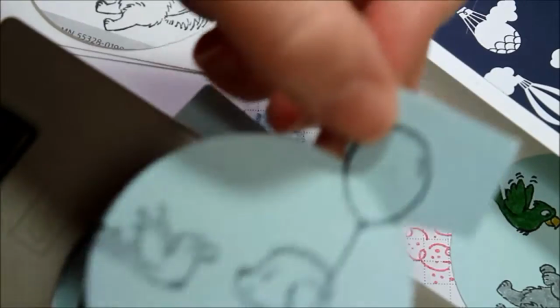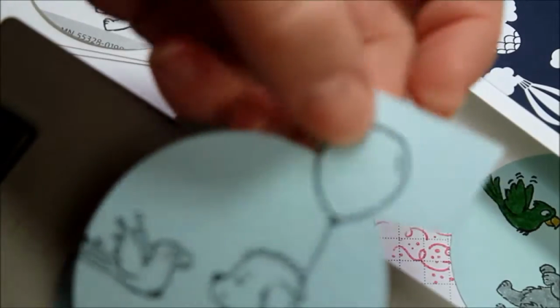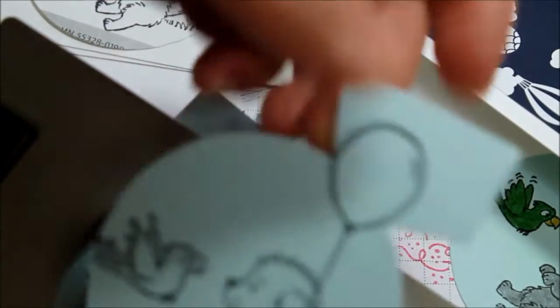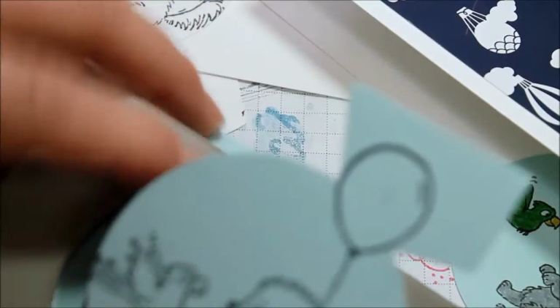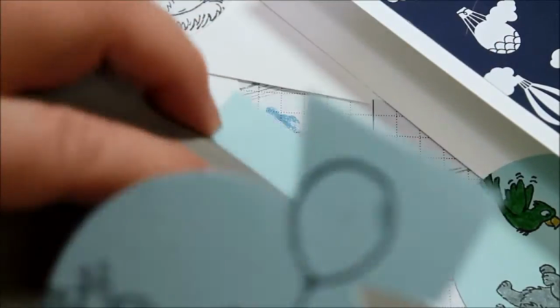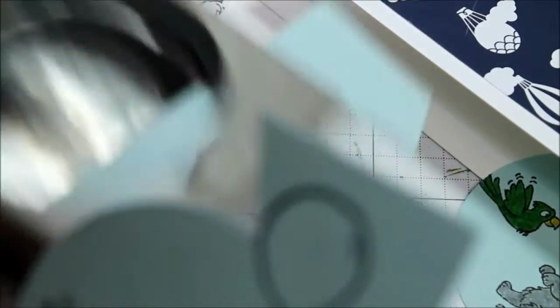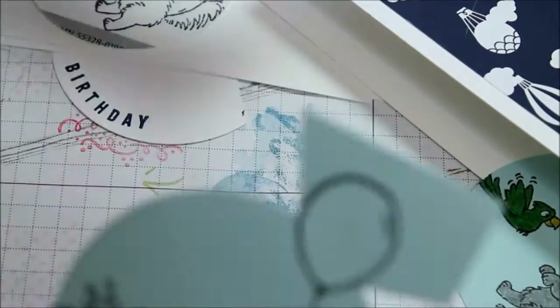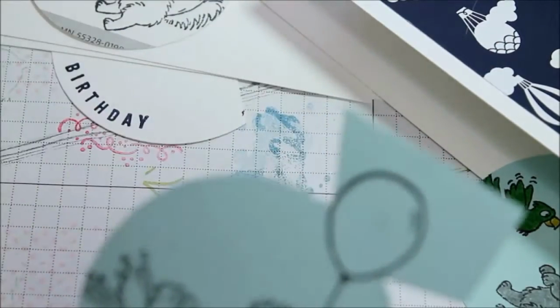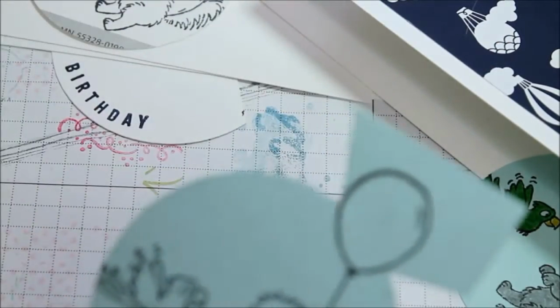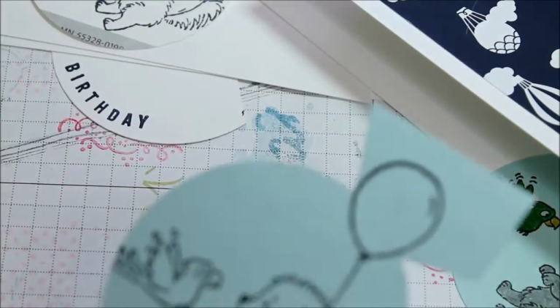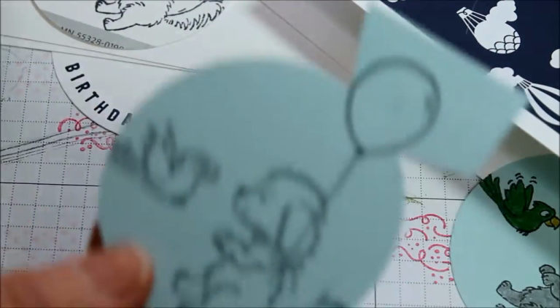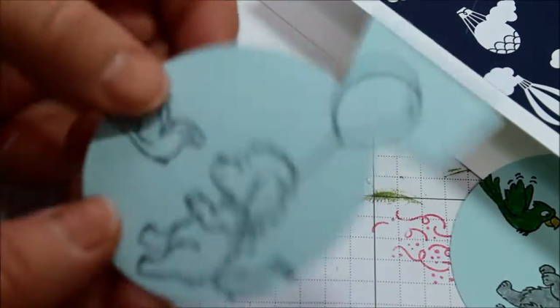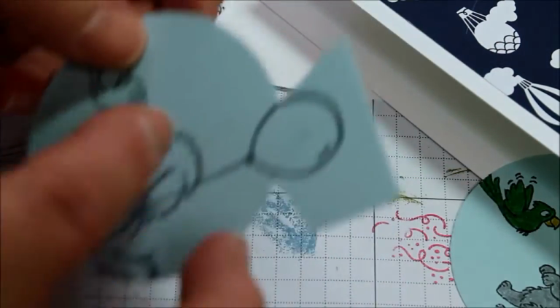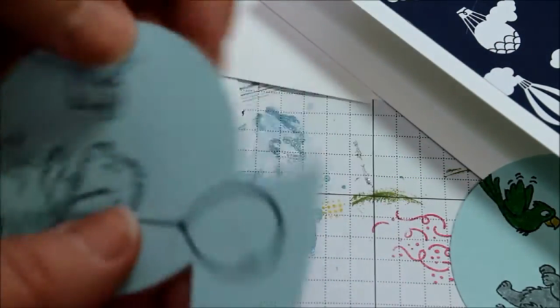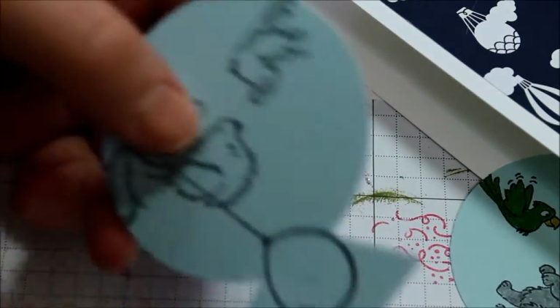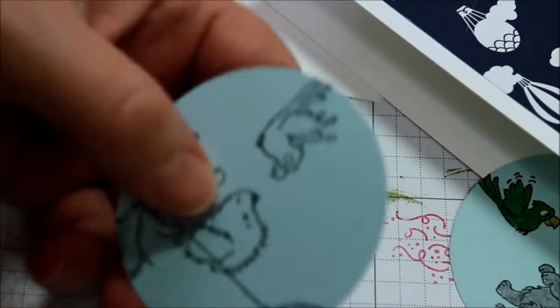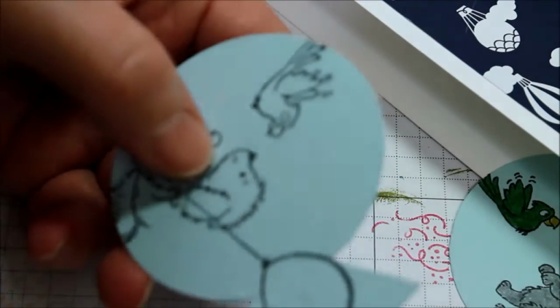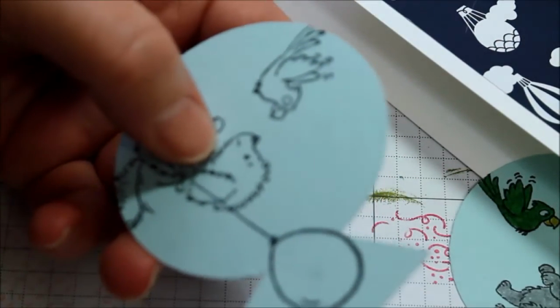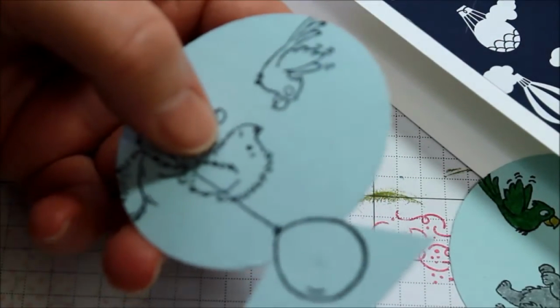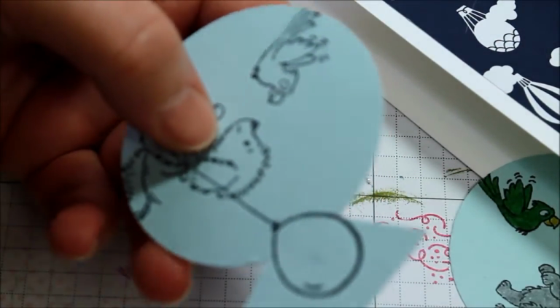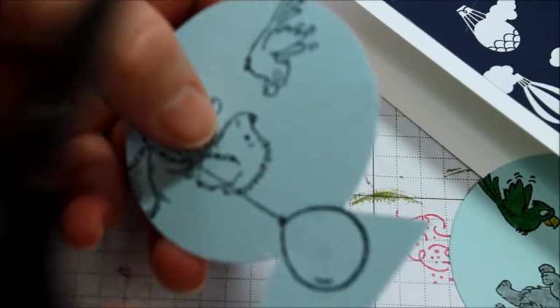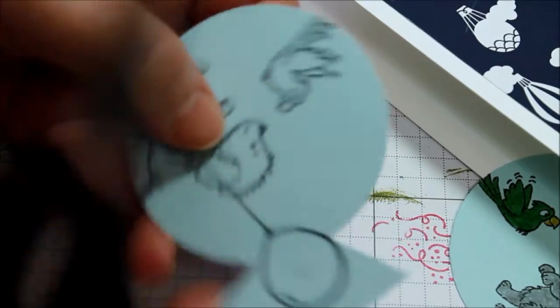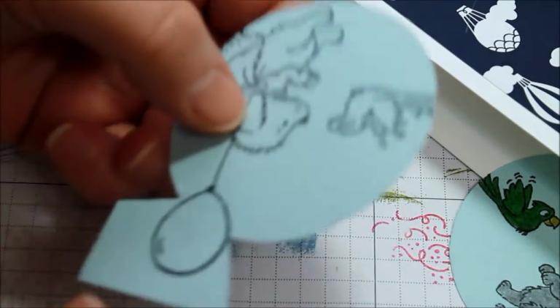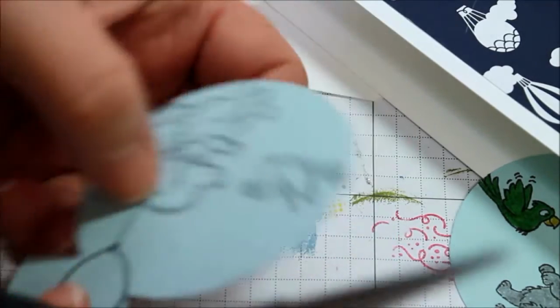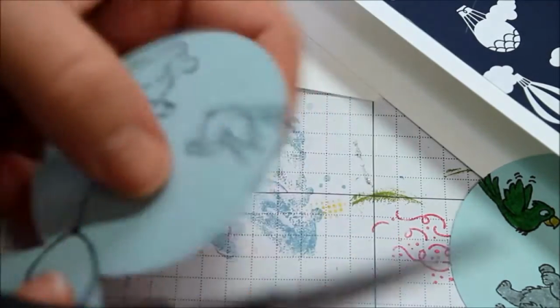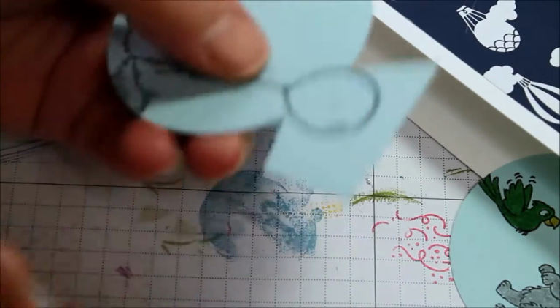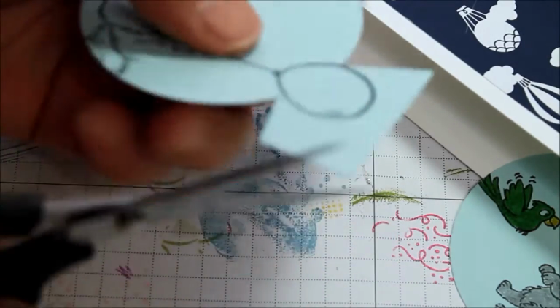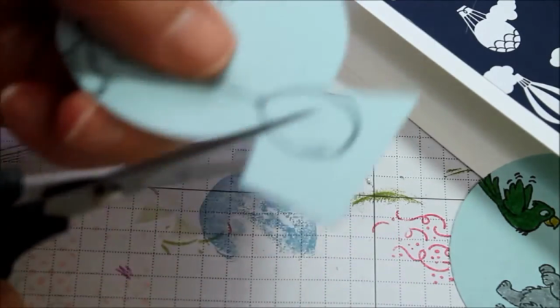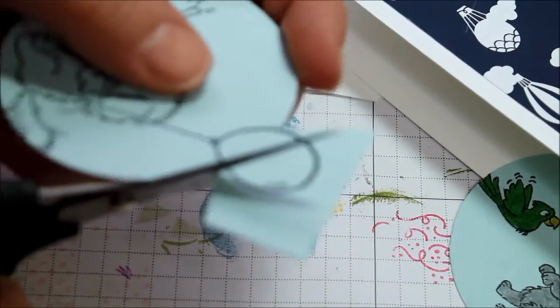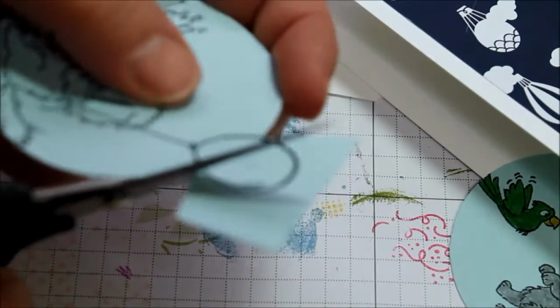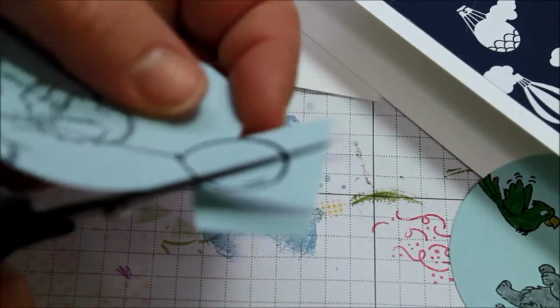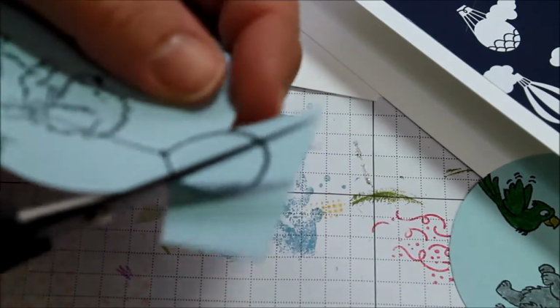And you'll see that punches it out. You can do this with any stamps and it'll also work with framelits.